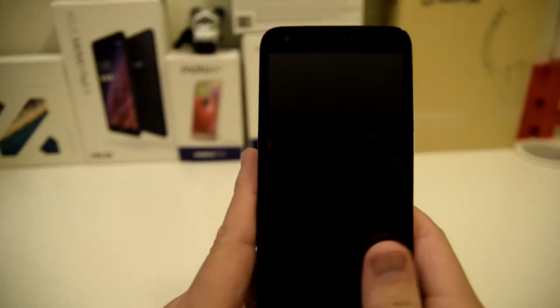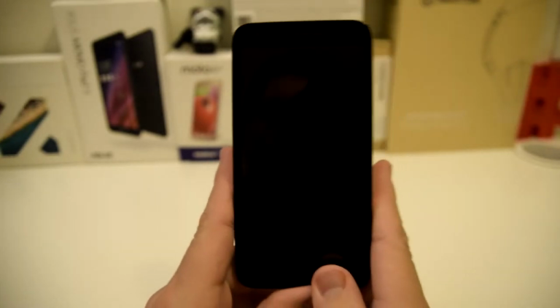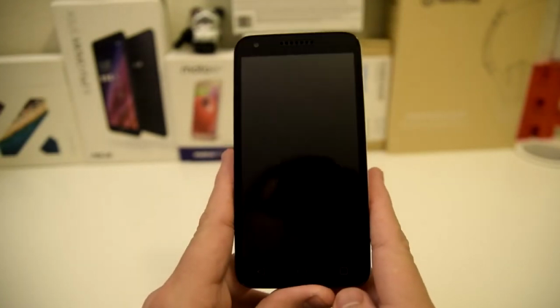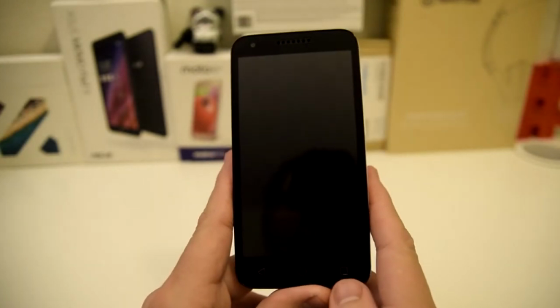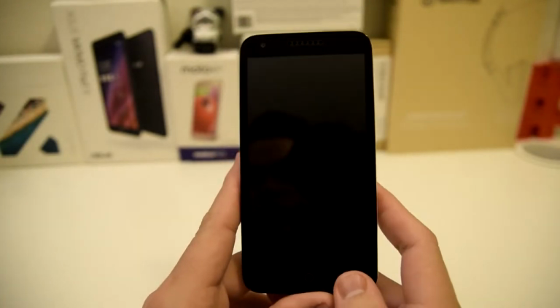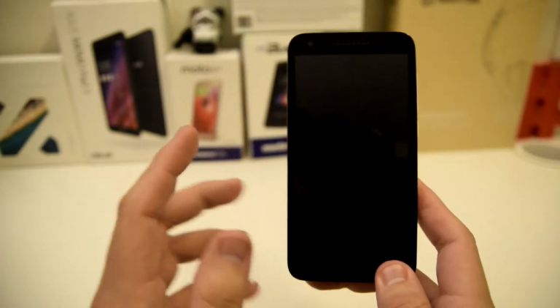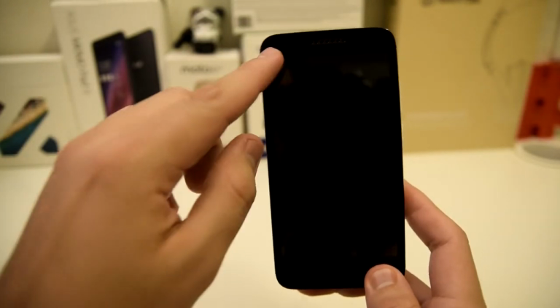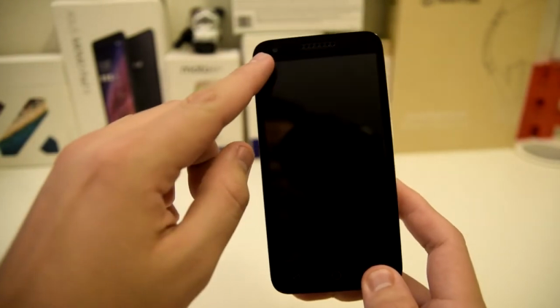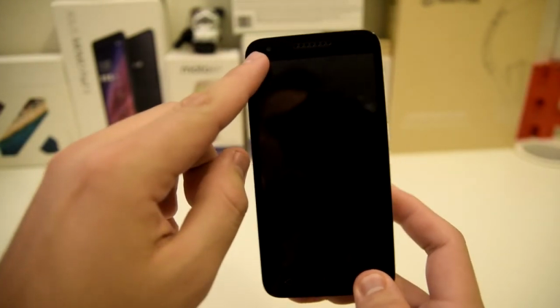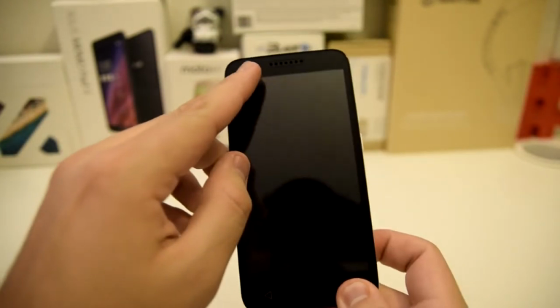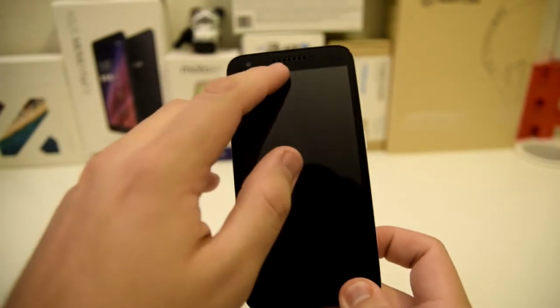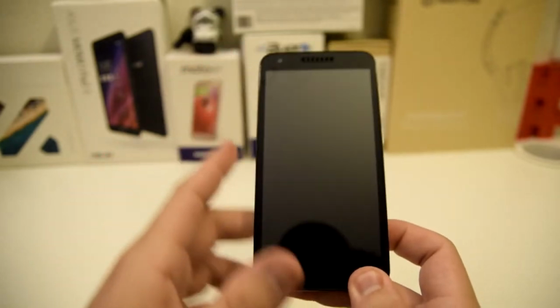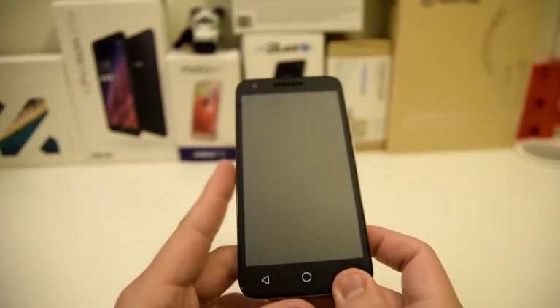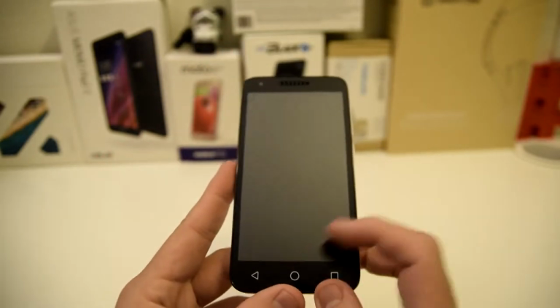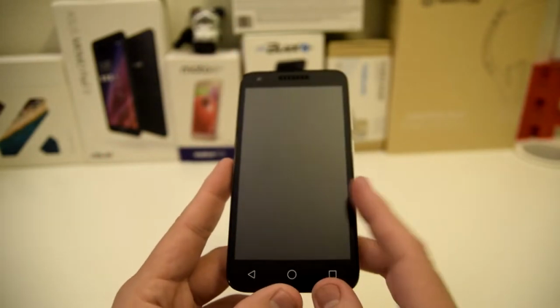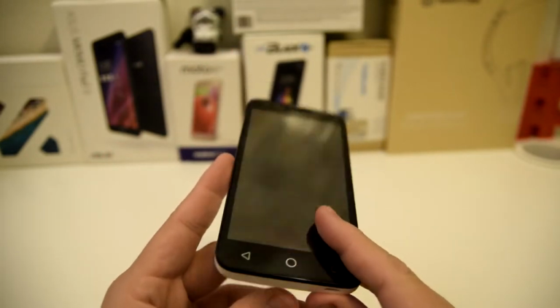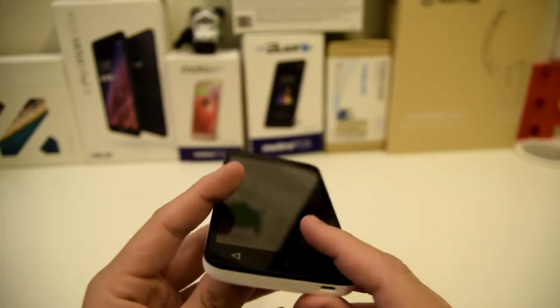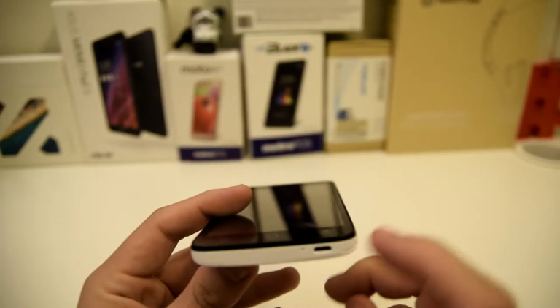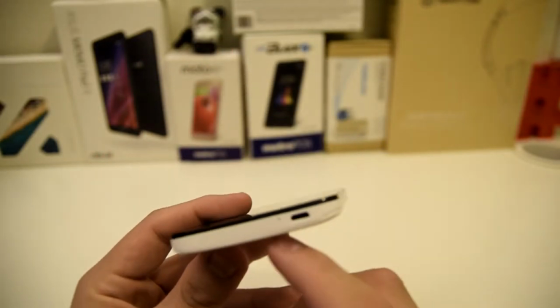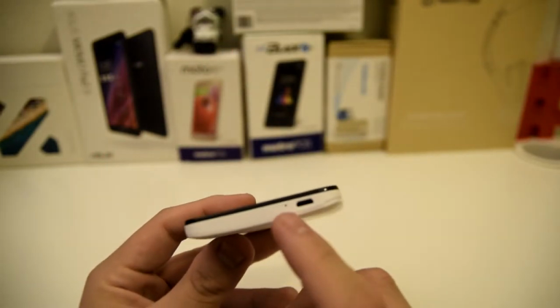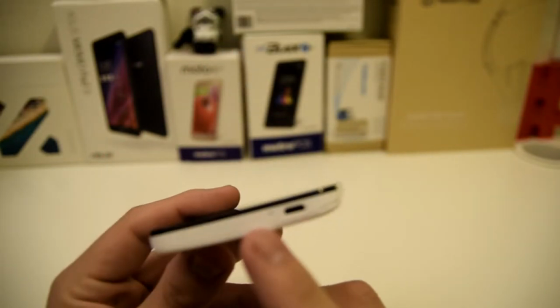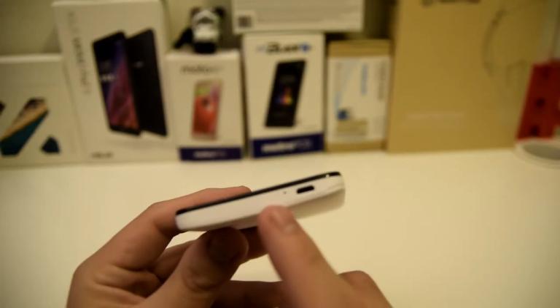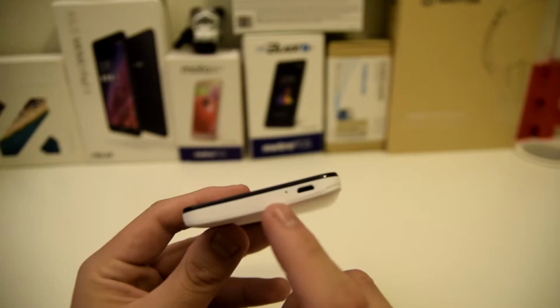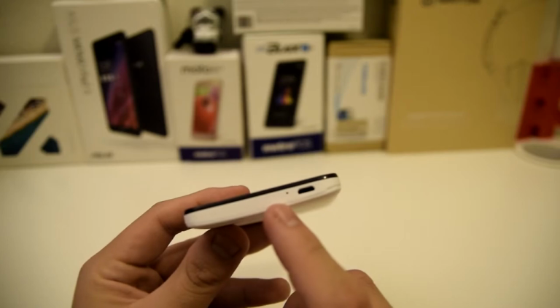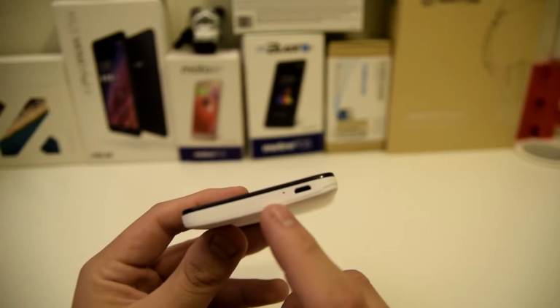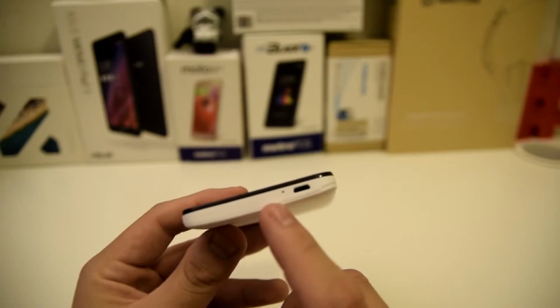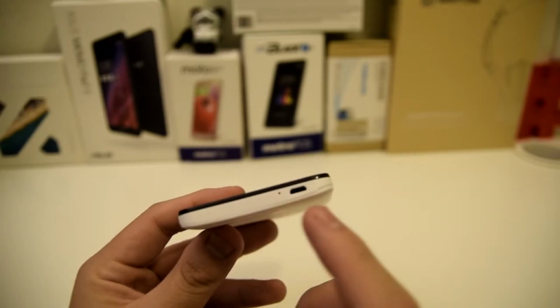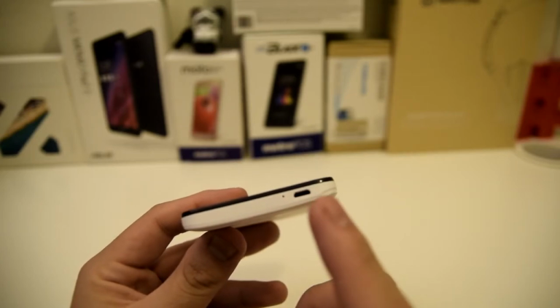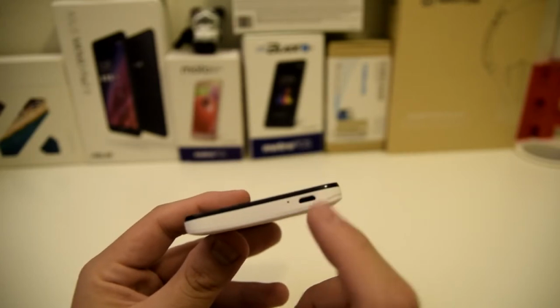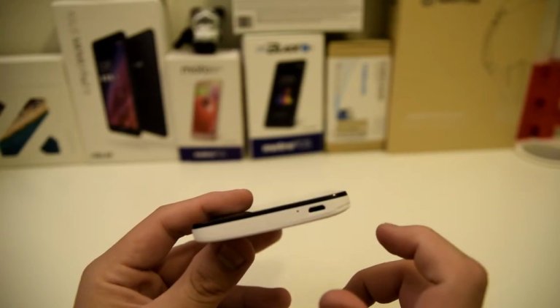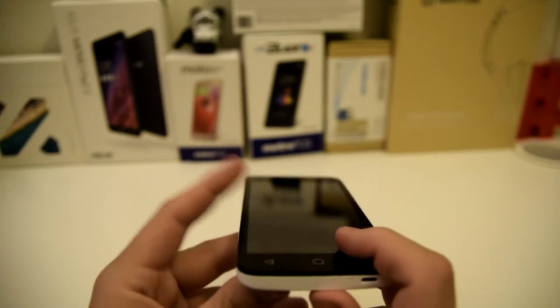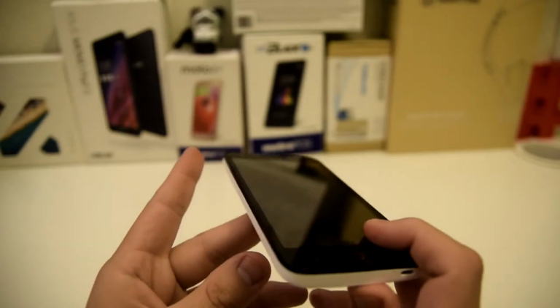Now if we go to the front of the screen, we have a 5 inch screen and a 2 megapixel camera. We have the earpiece up top and the capacitive buttons at the bottom. We have the mic at the bottom right there, and we have our micro USB port at the bottom as well.